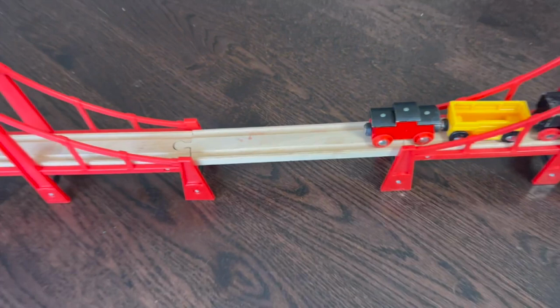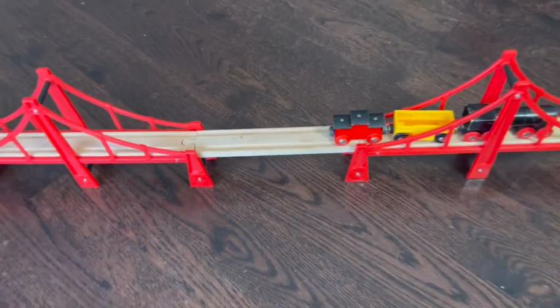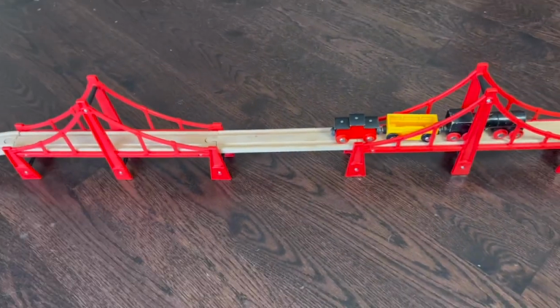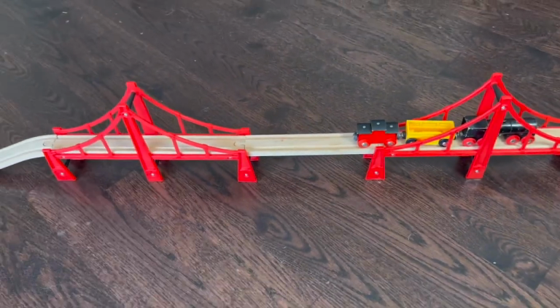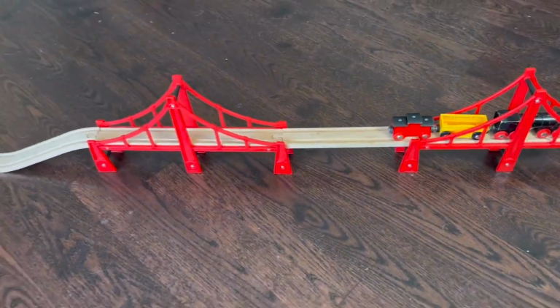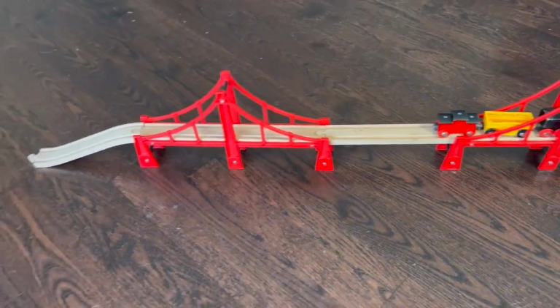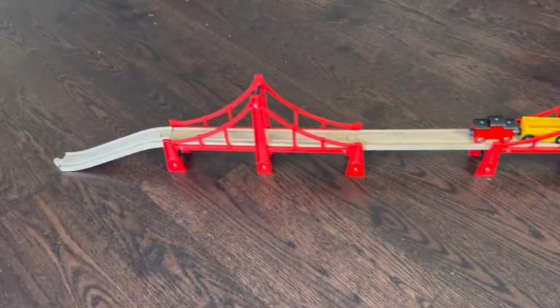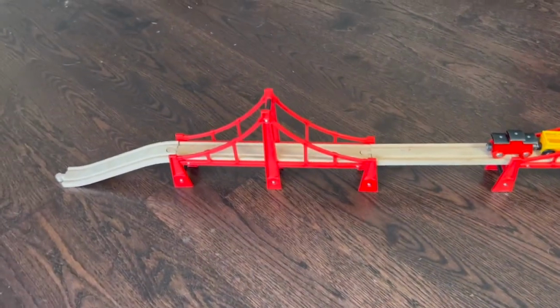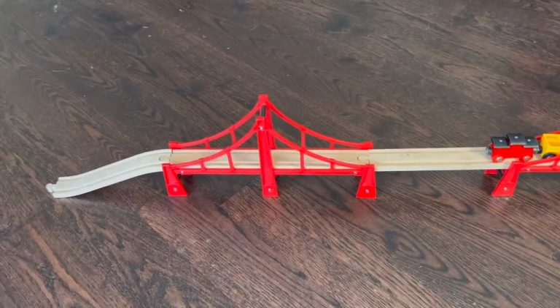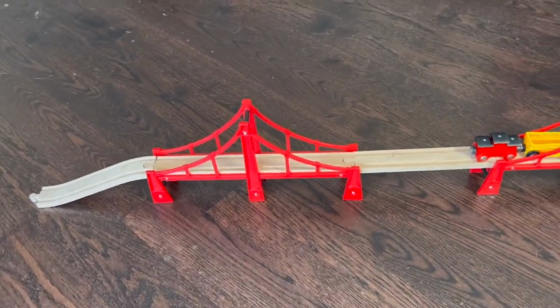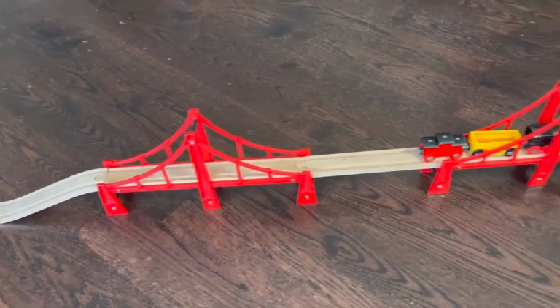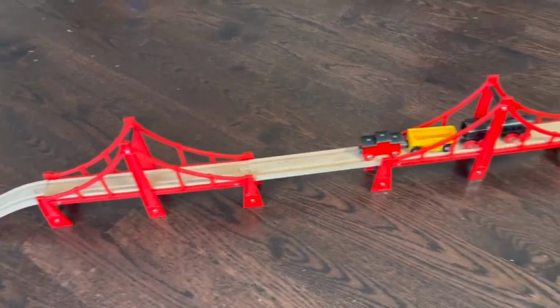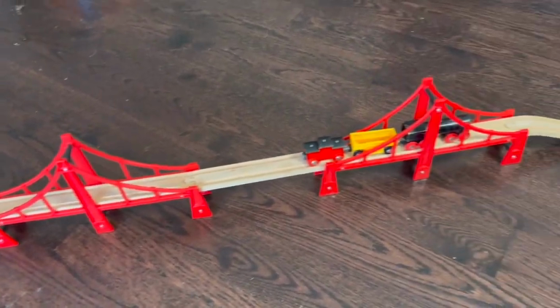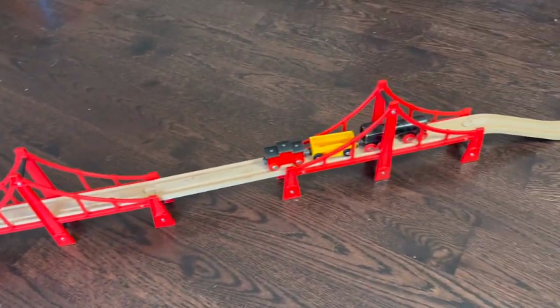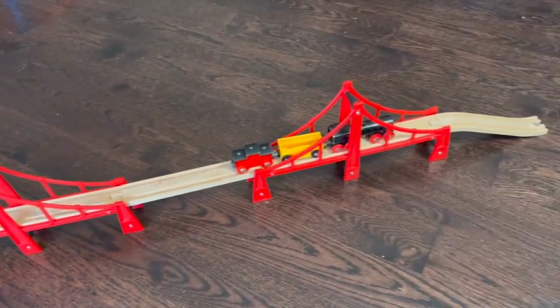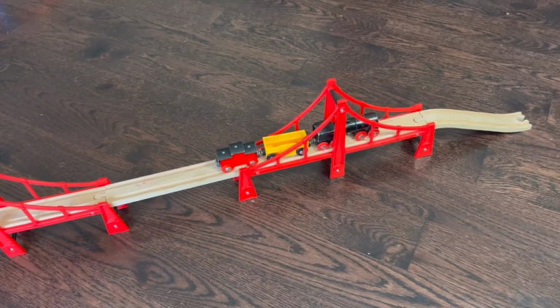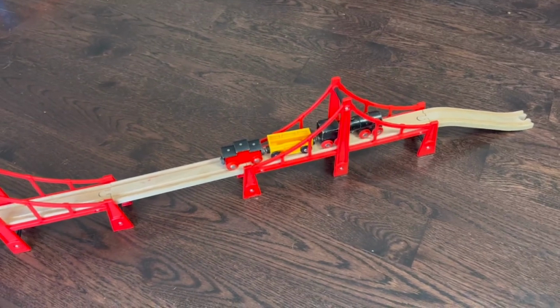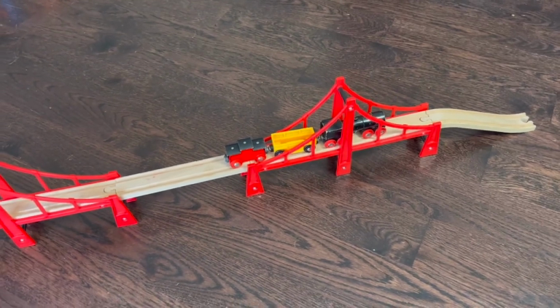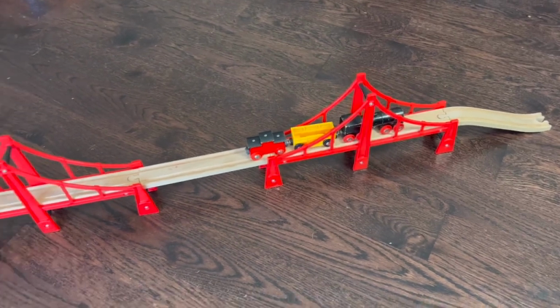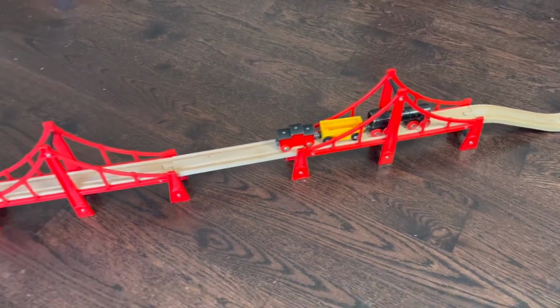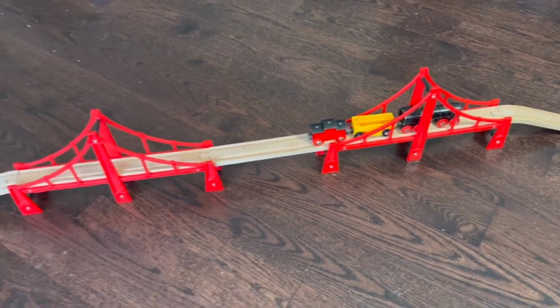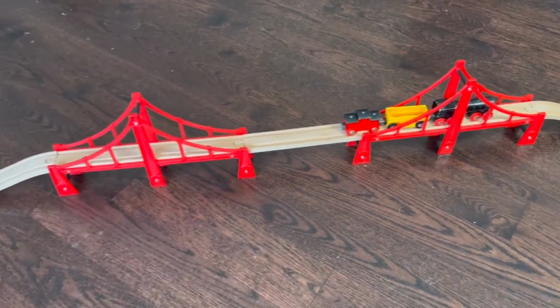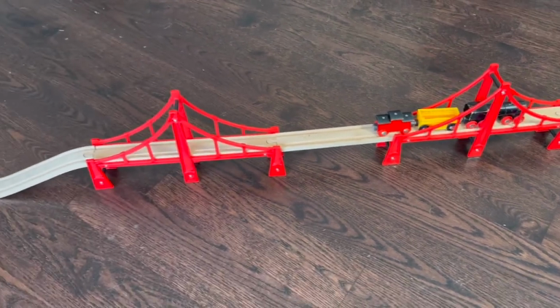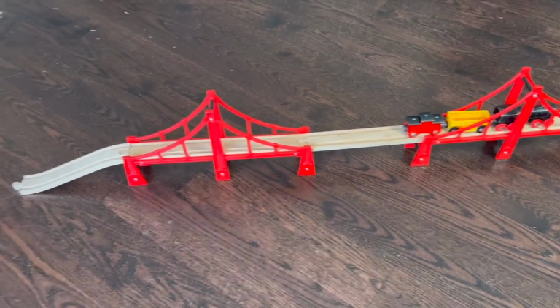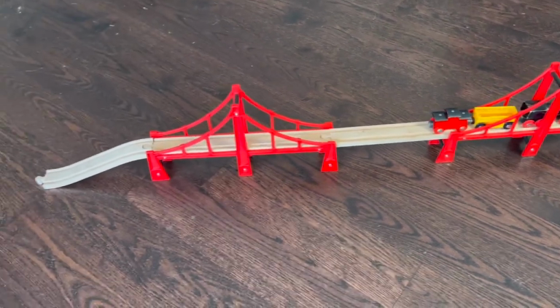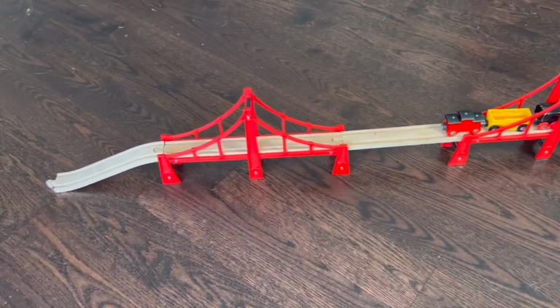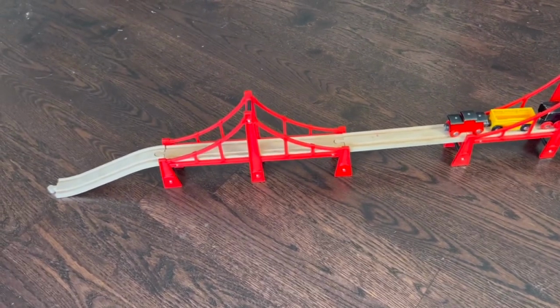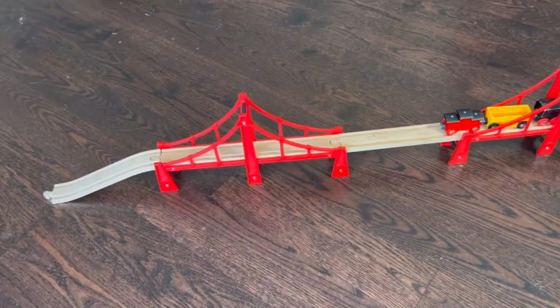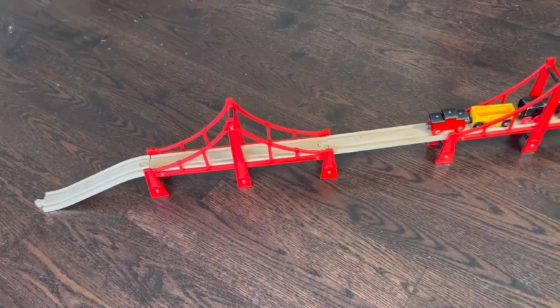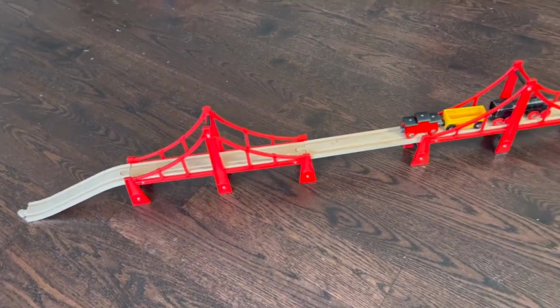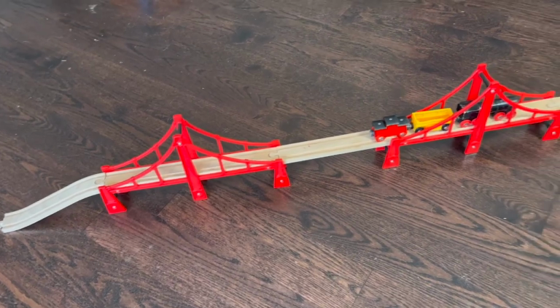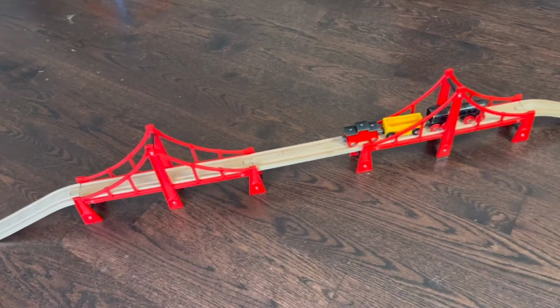Just a cool bit of extra fun to be had with this Brio train set, and something that looks really cool. It seems pretty durable, just like the rest of the kit, and is a lot of fun to build and play with.